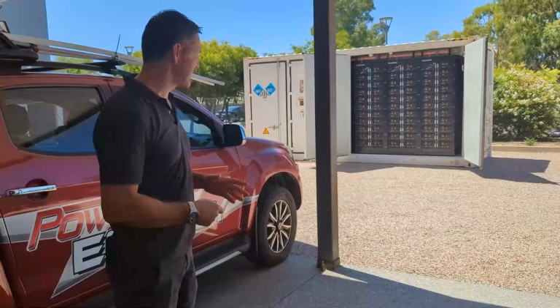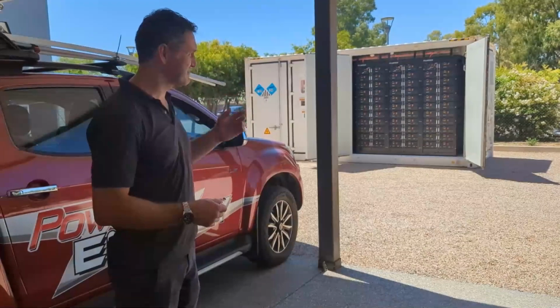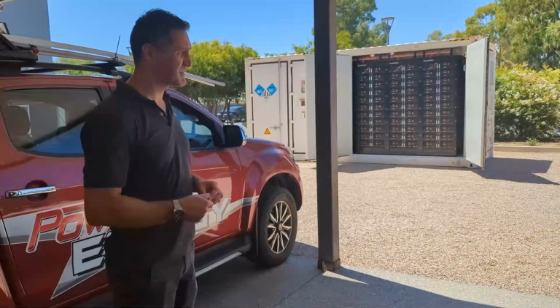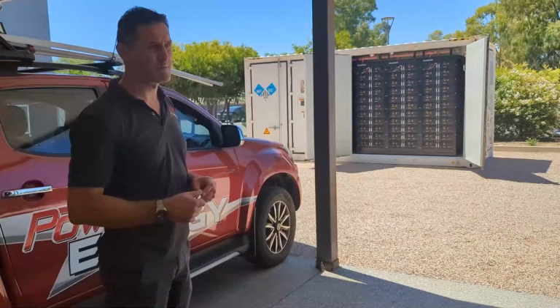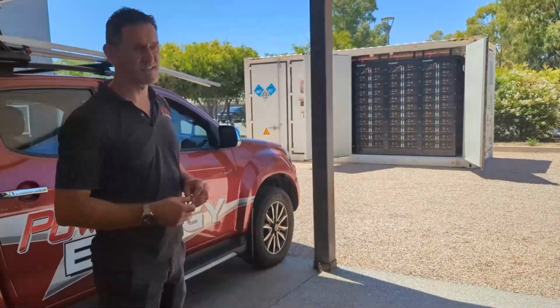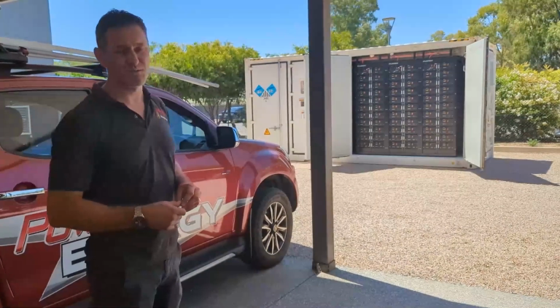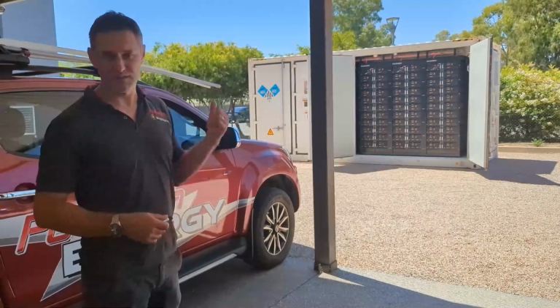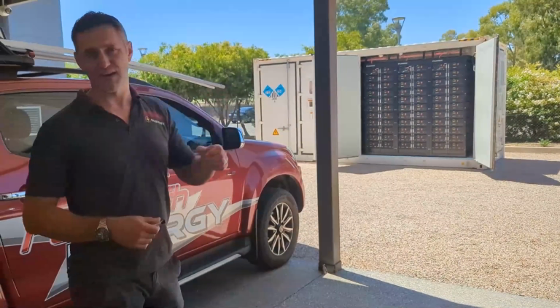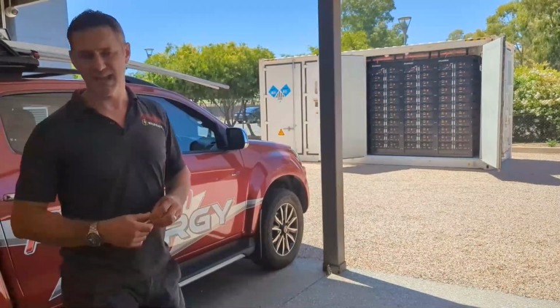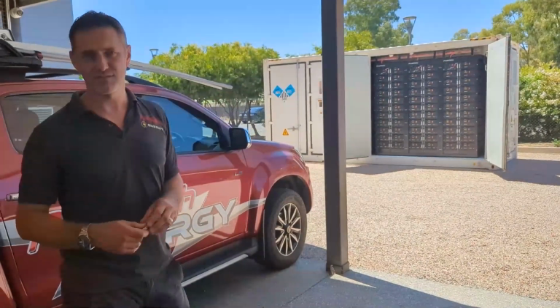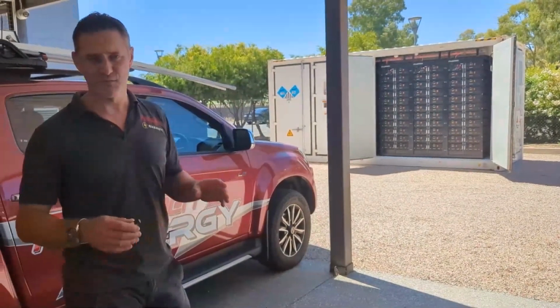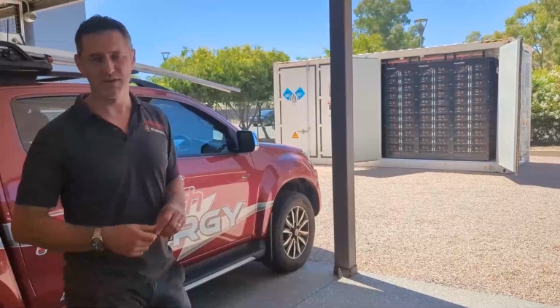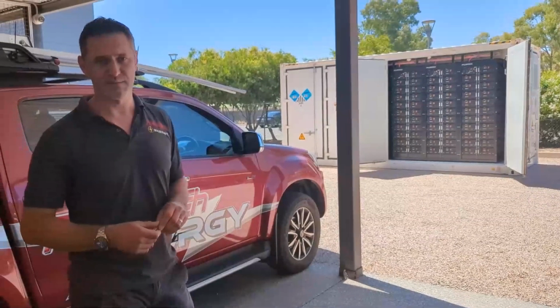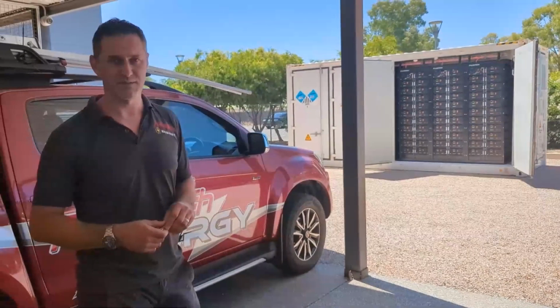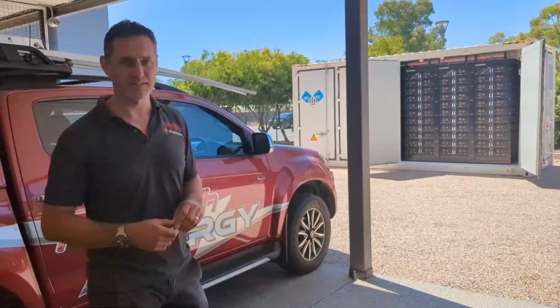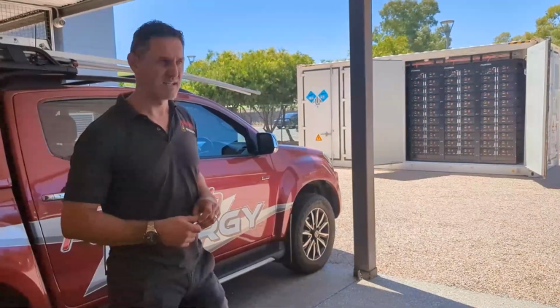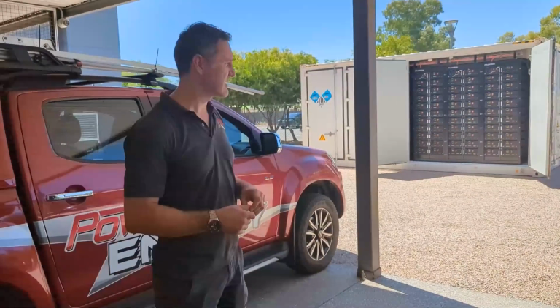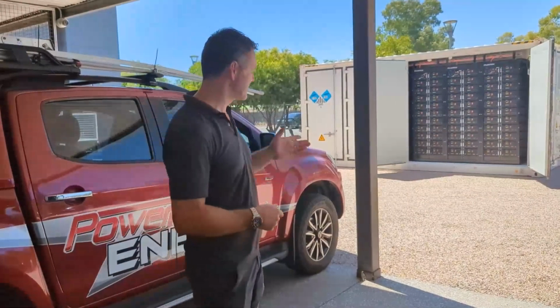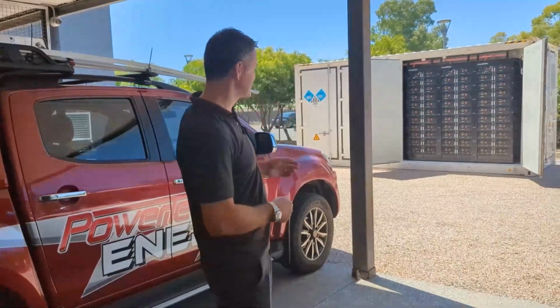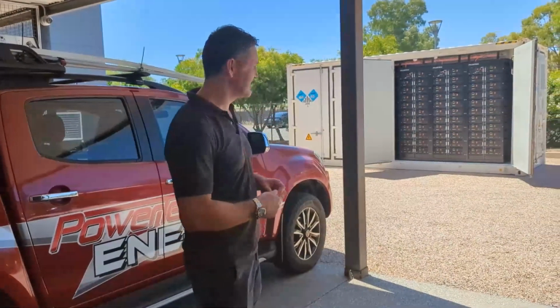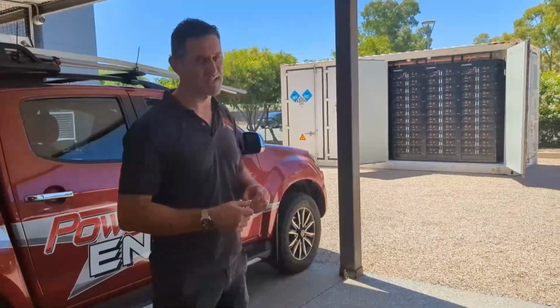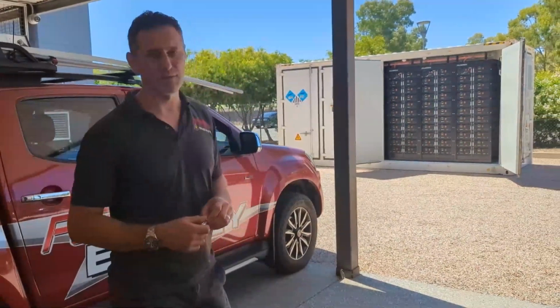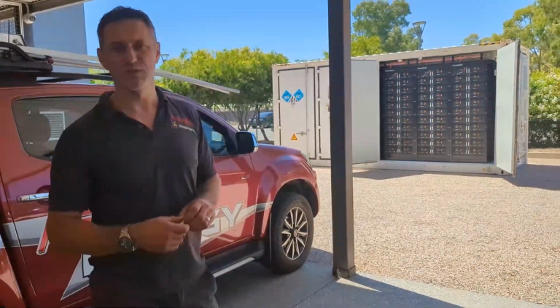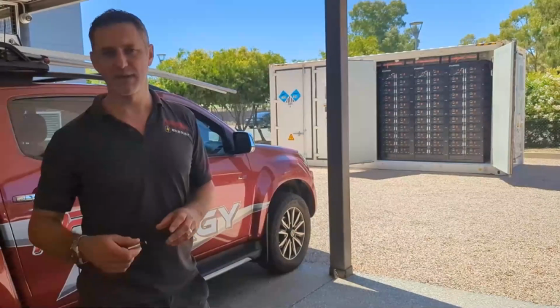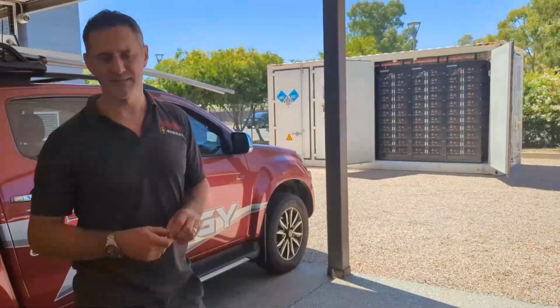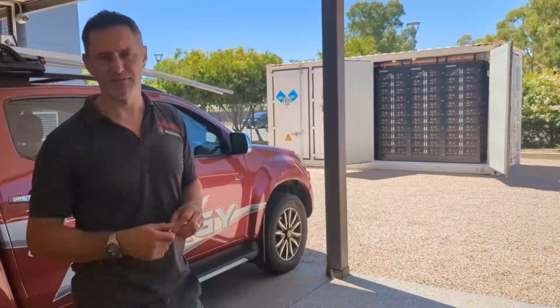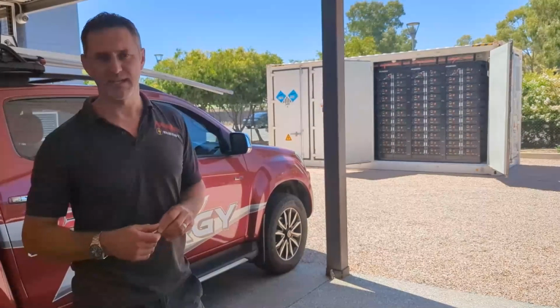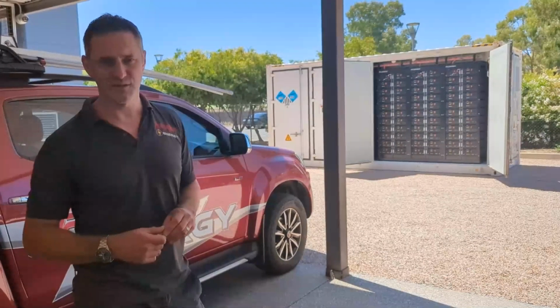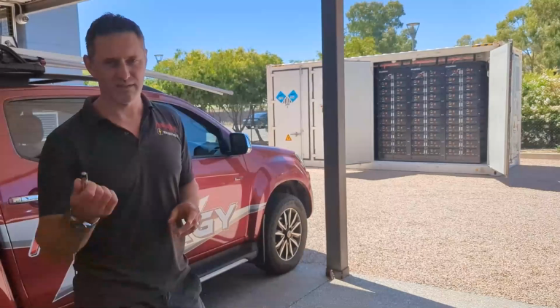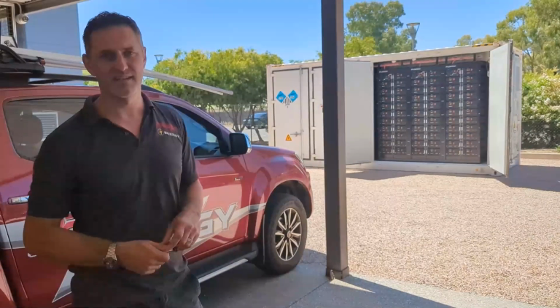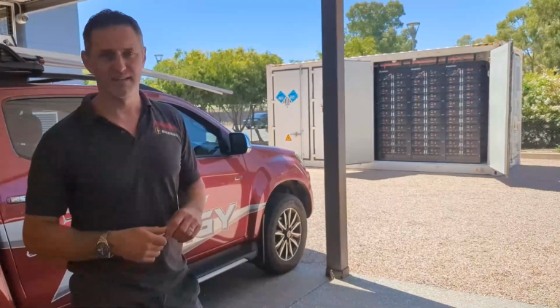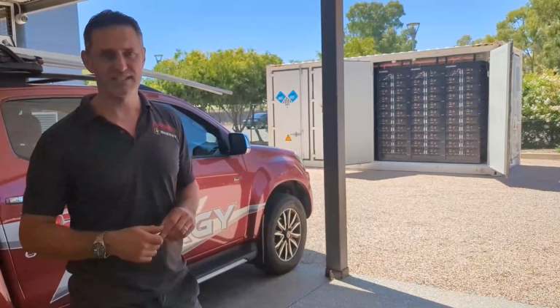Take it out, drop it in a remote community — you could run 55 average Australian four-person family homes off of that battery. We've got these ones in here. If you want to come have a look and learn more about it, or if you might have an application, drop us a line and let's have a chat.